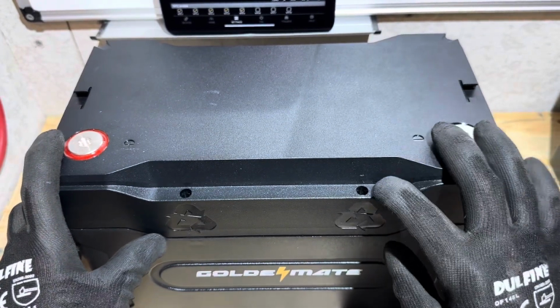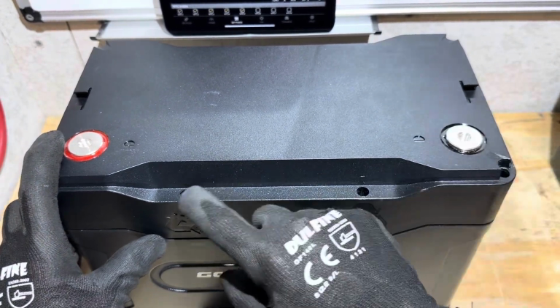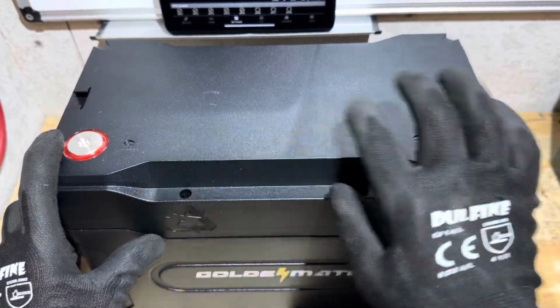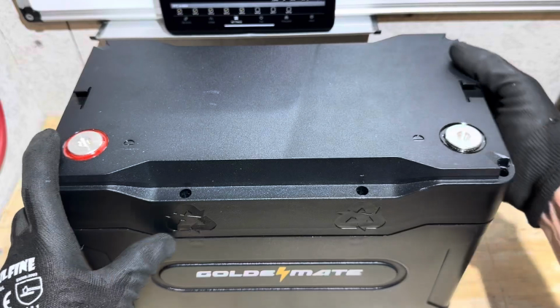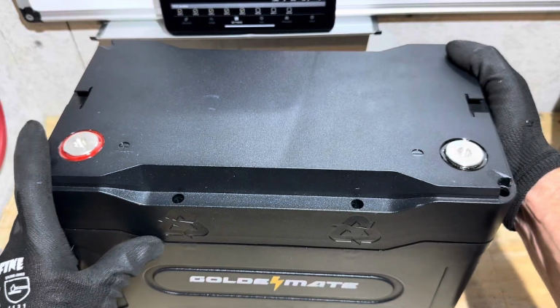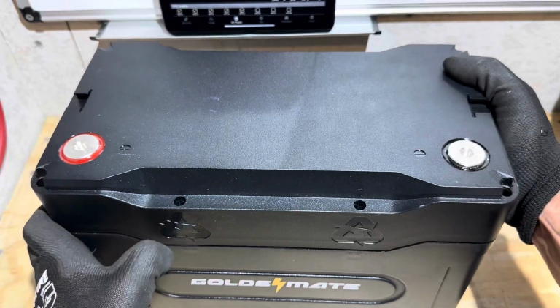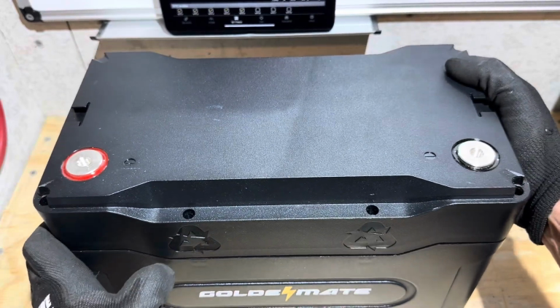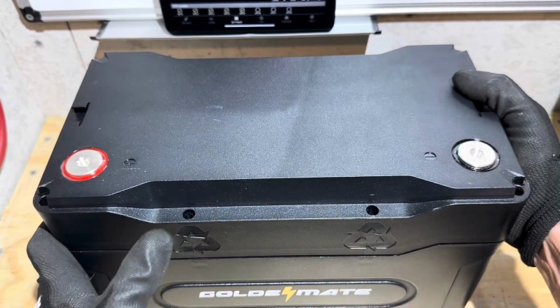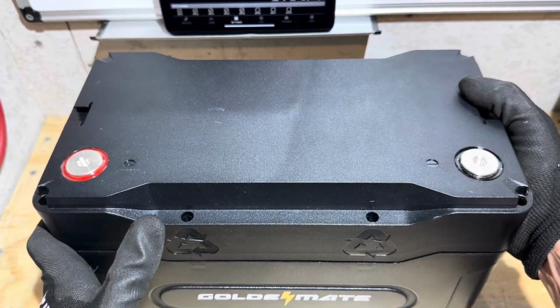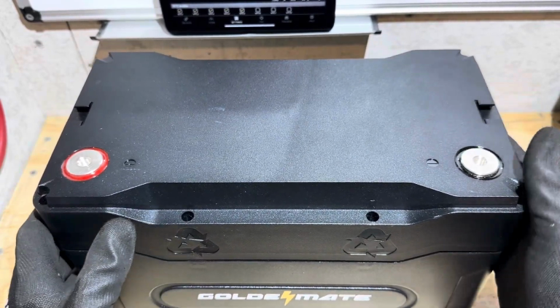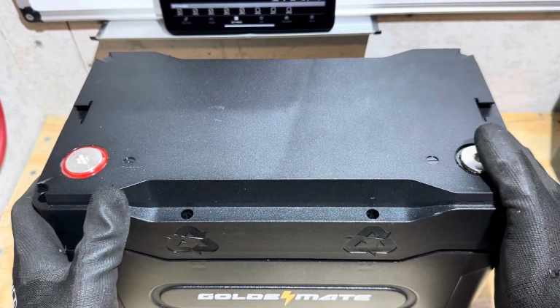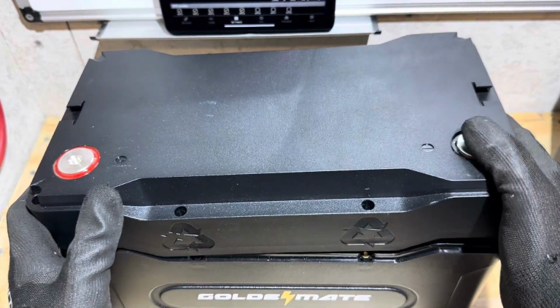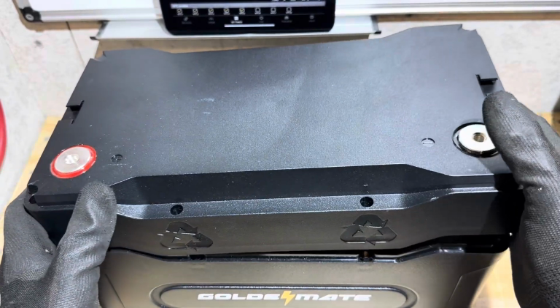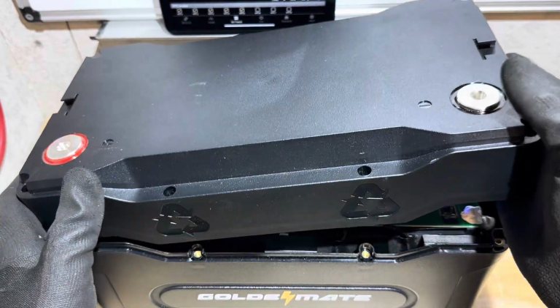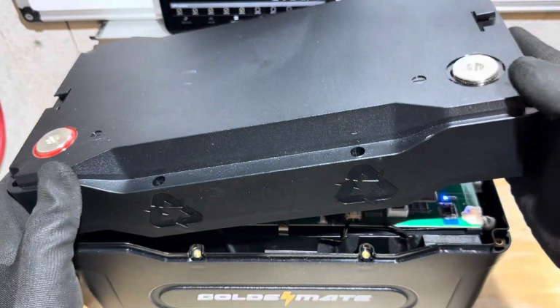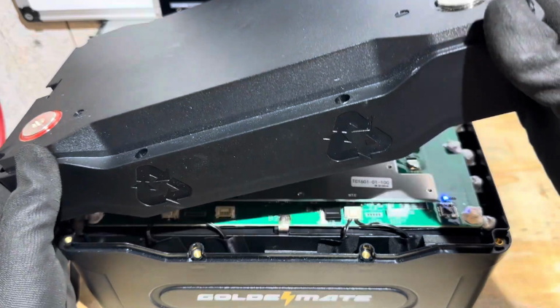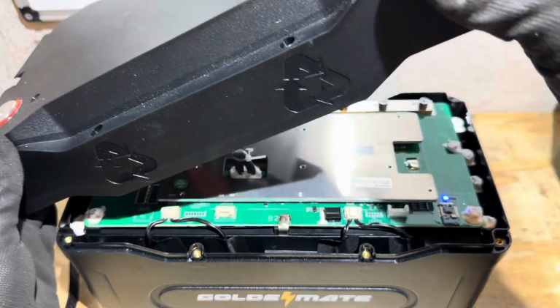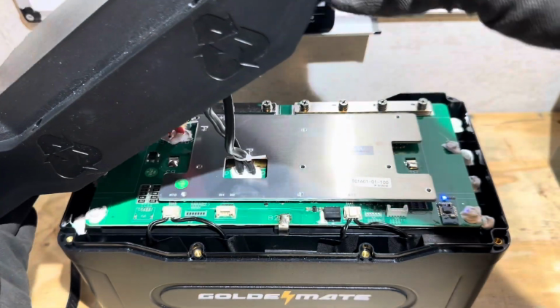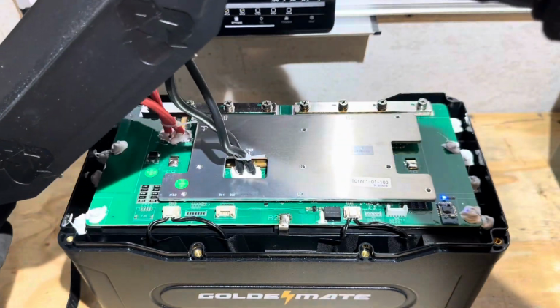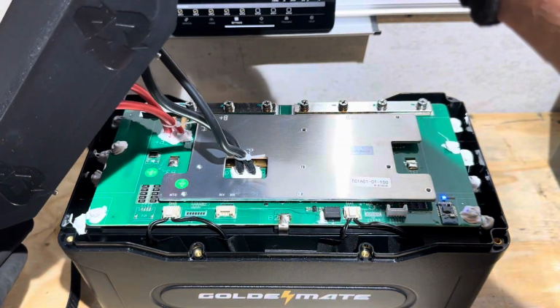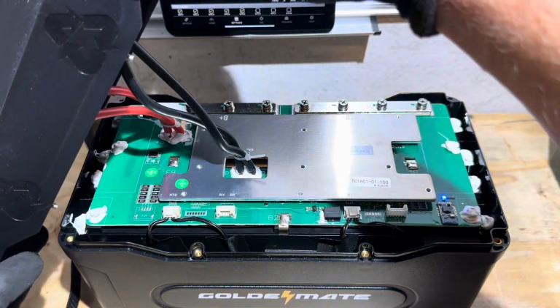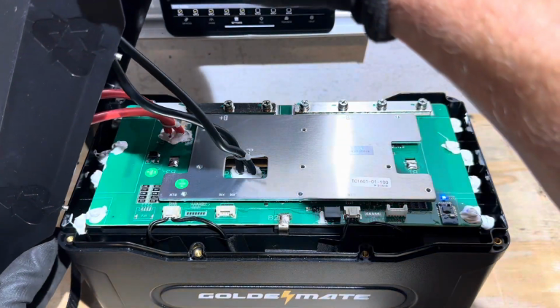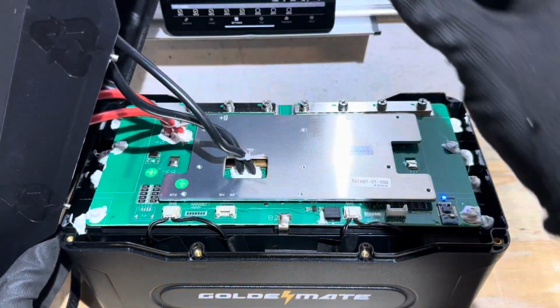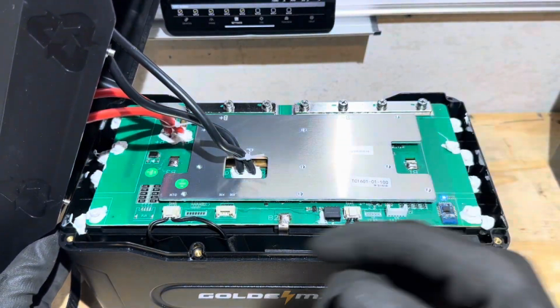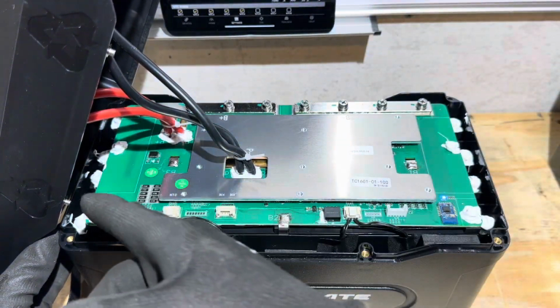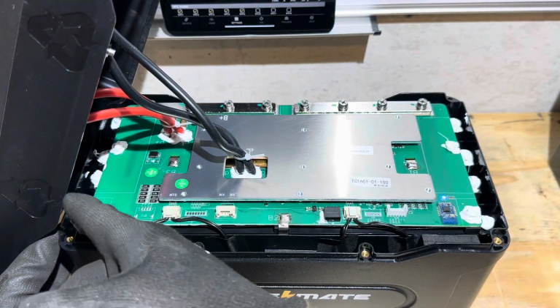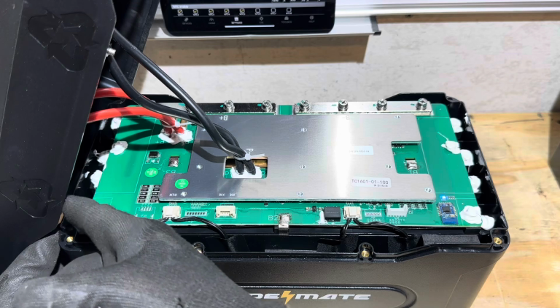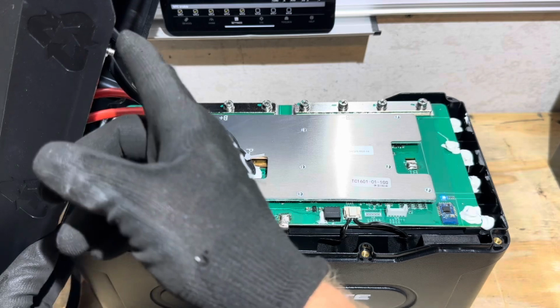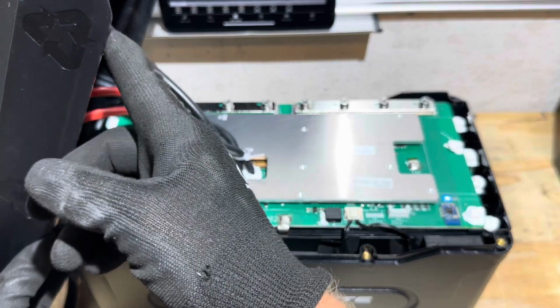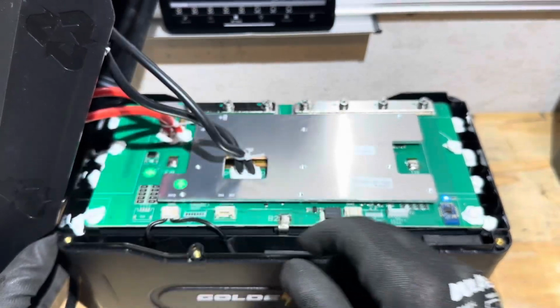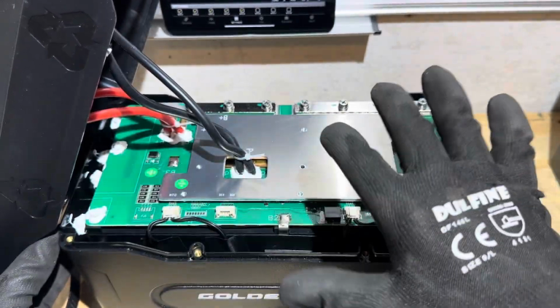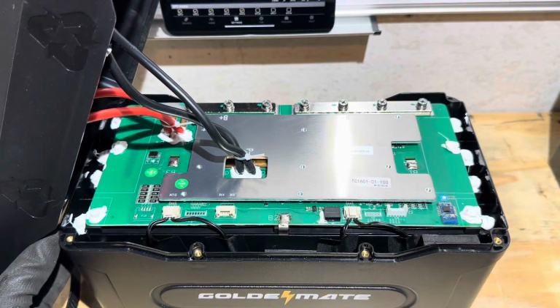I've got all the screws loosened on the lid of the Golden Mate Sirius 100B. Let's pop it open and take a look inside. Let me catch all the screws so nothing falls down, and I'll get you a better shot.